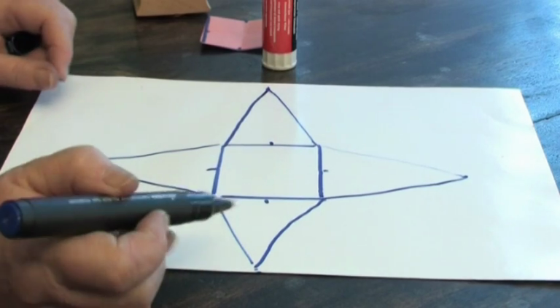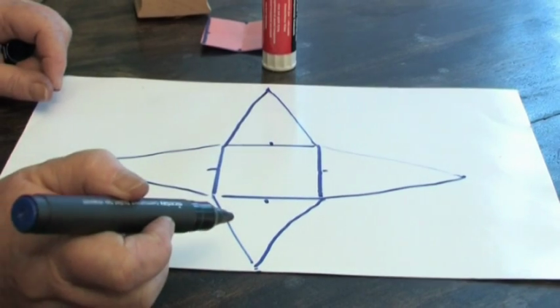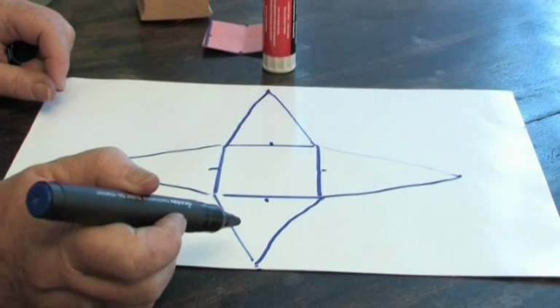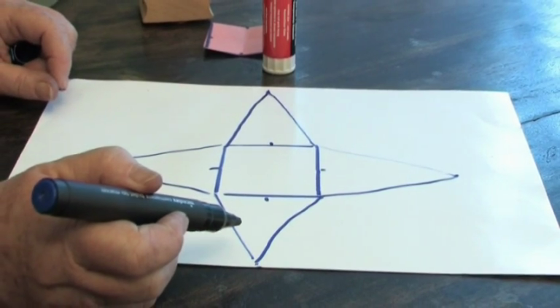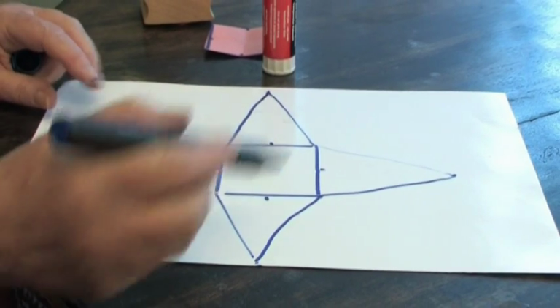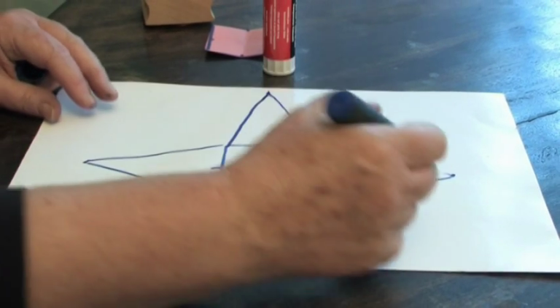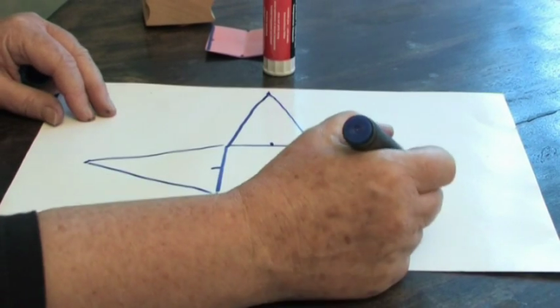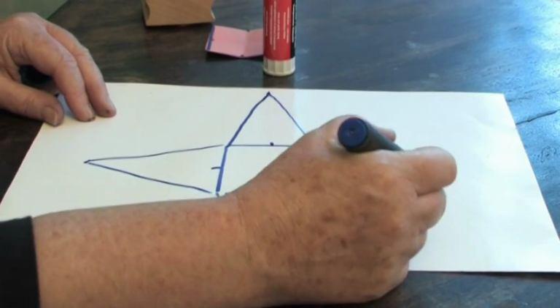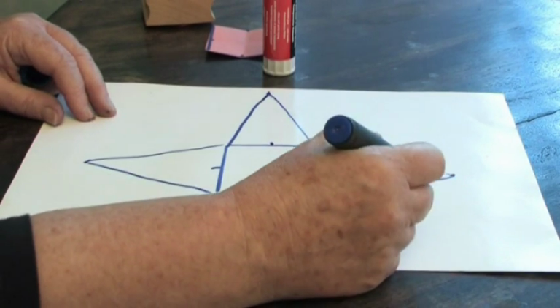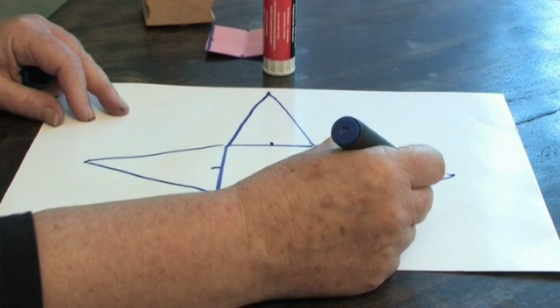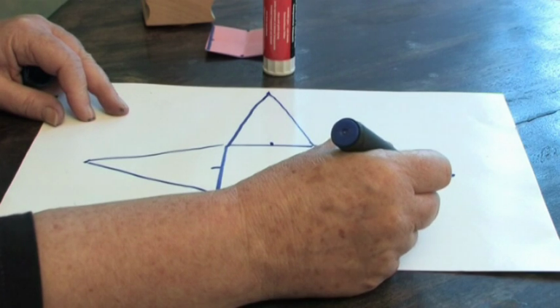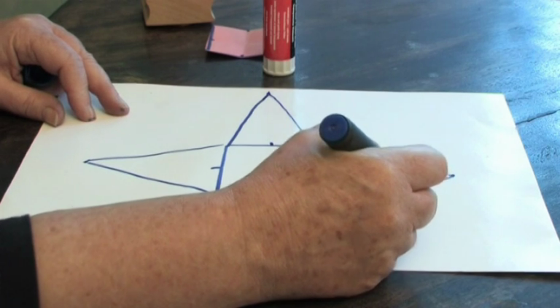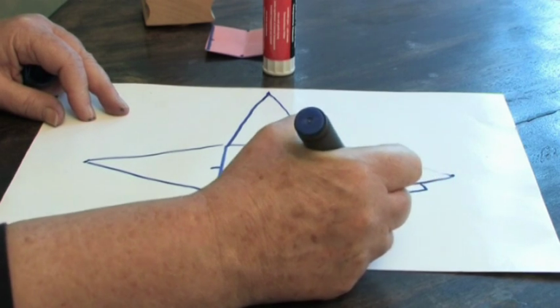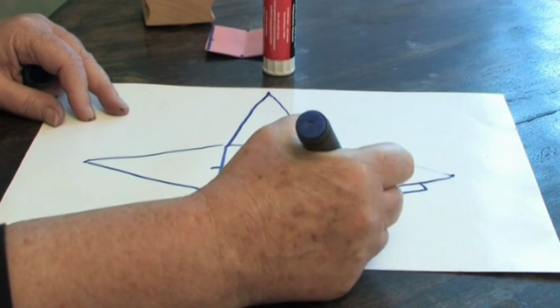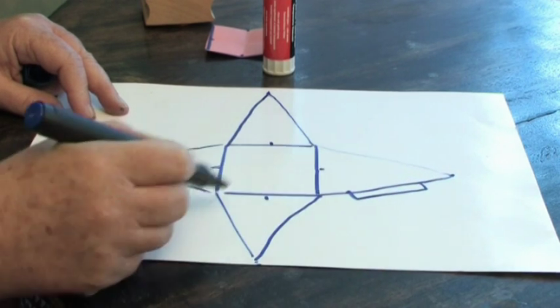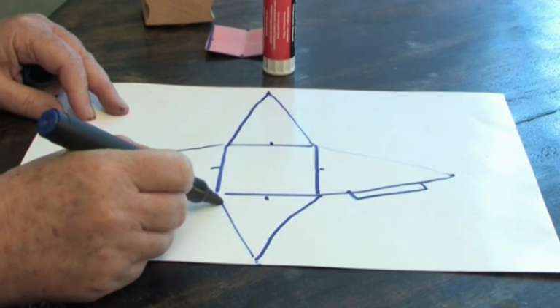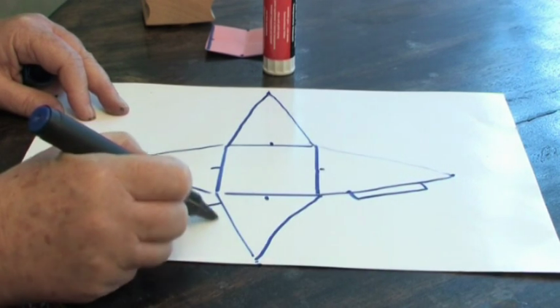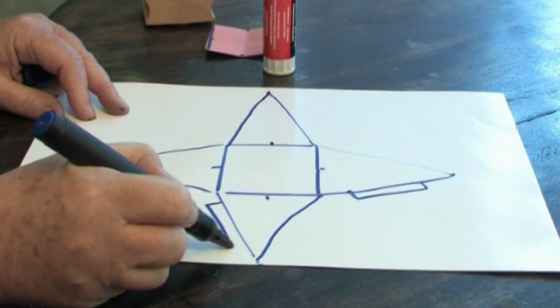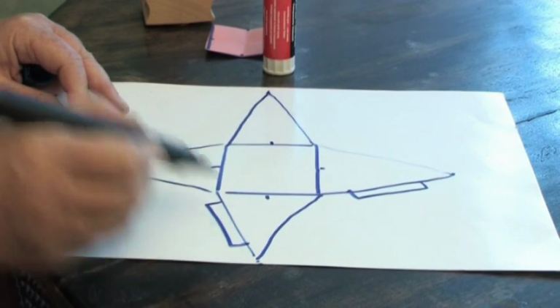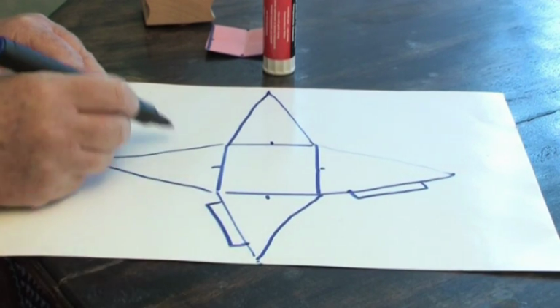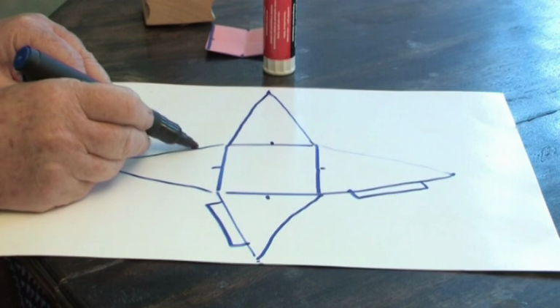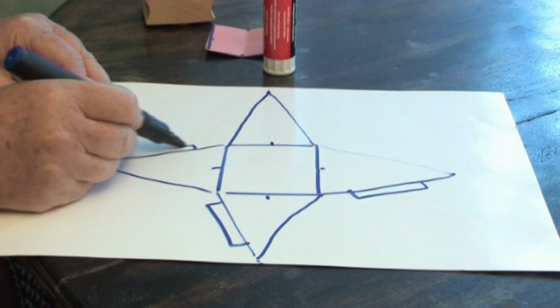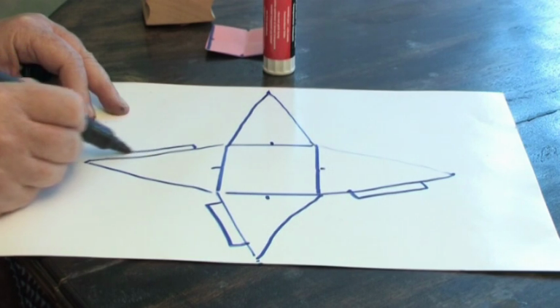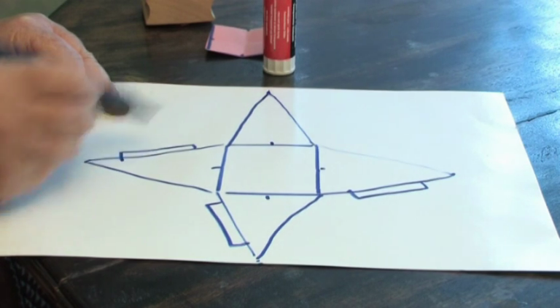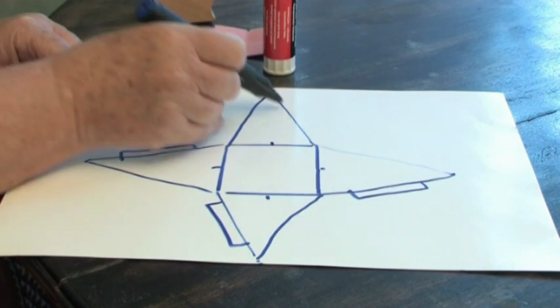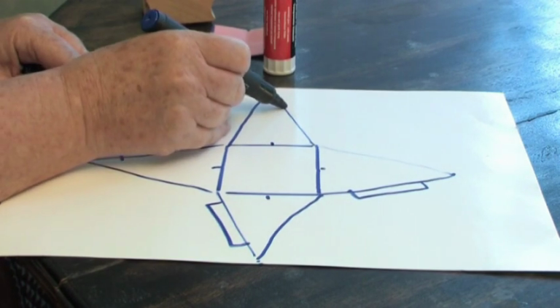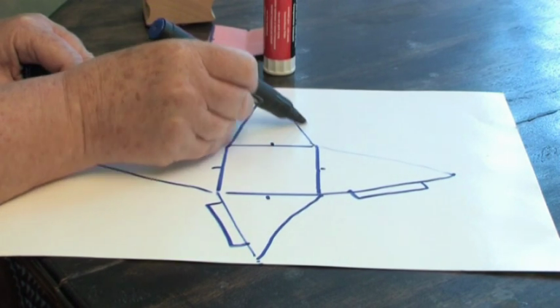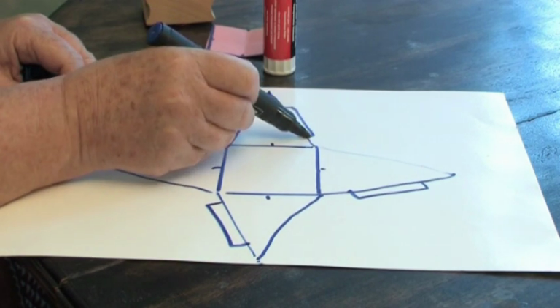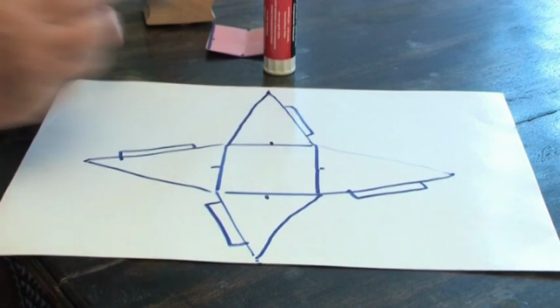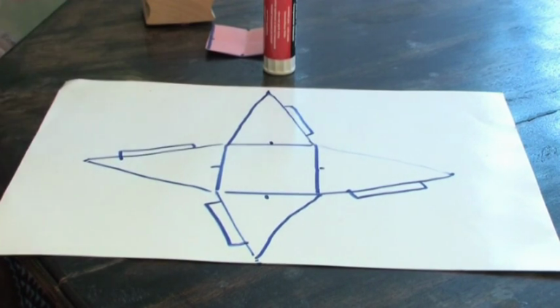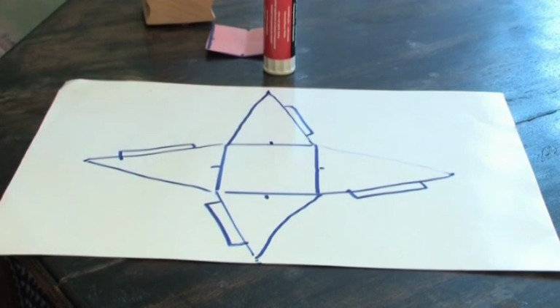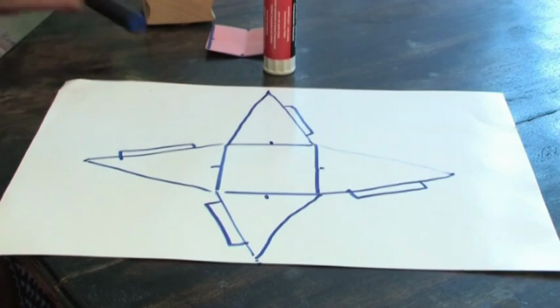Now I've made a star with four points. Each of the sides of the star needs a little flap — adding on a flap there, flap there, flap there, and a flap there. That's where we'll be putting the glue later.